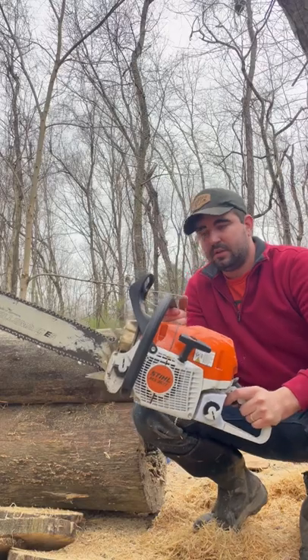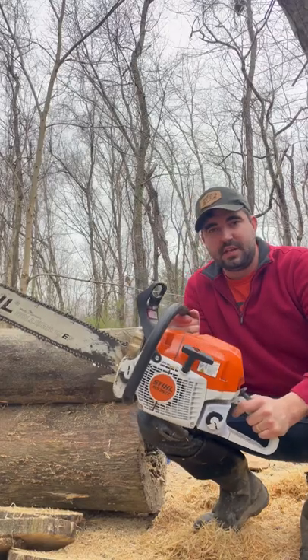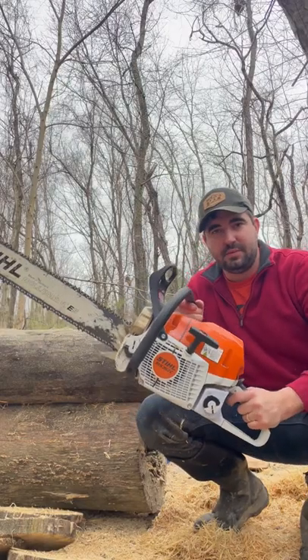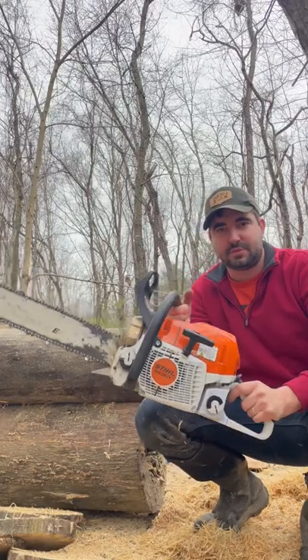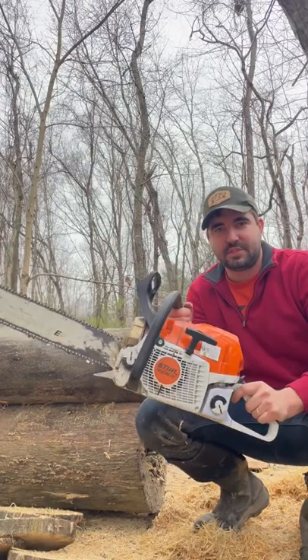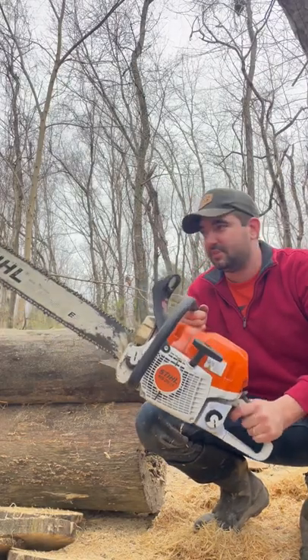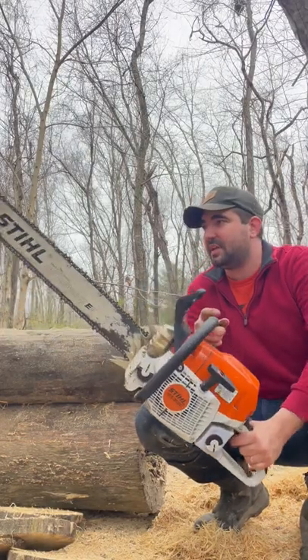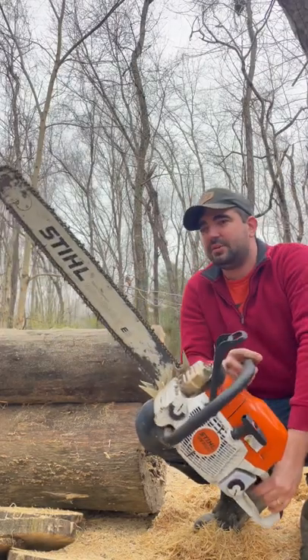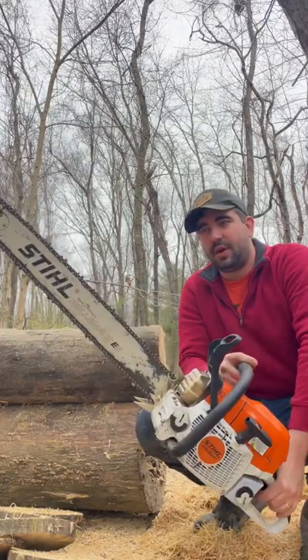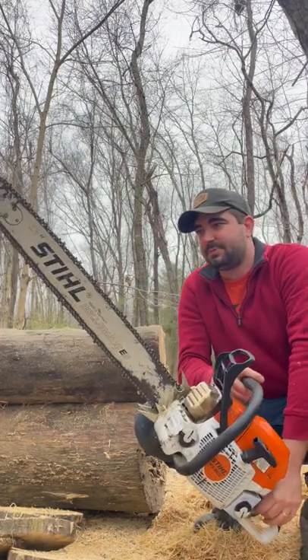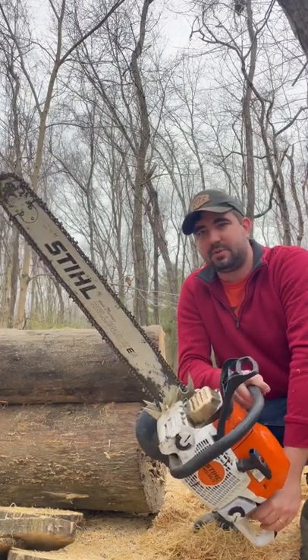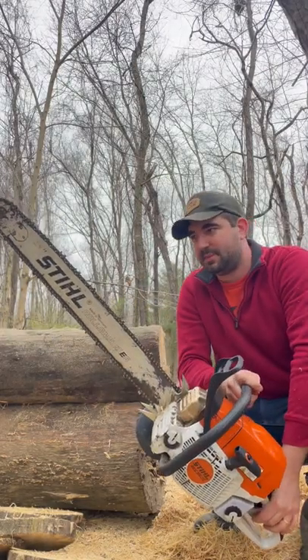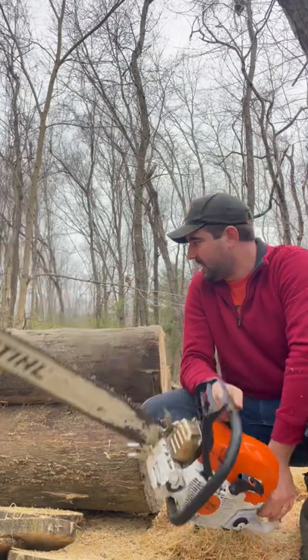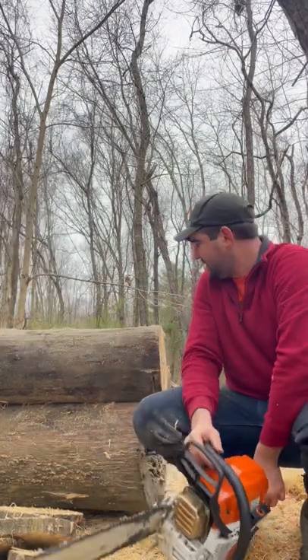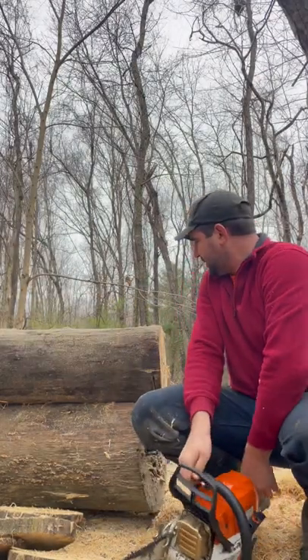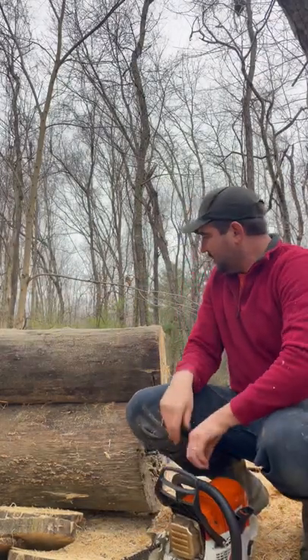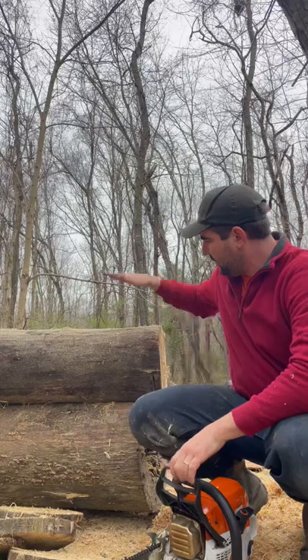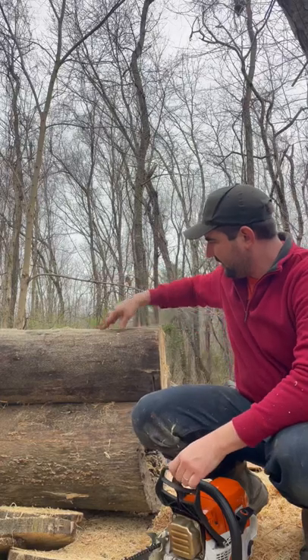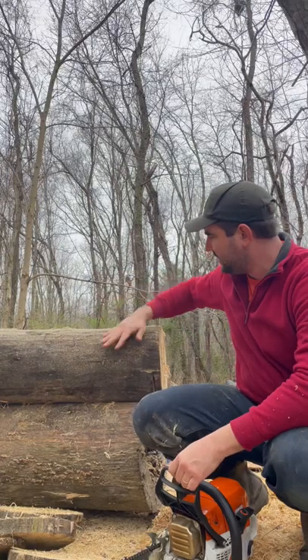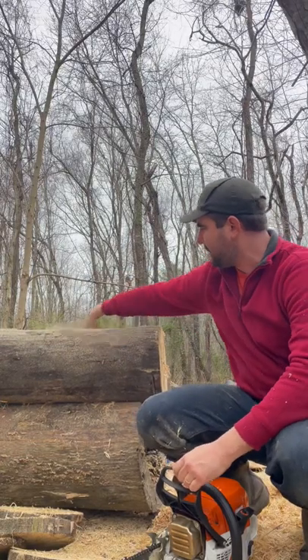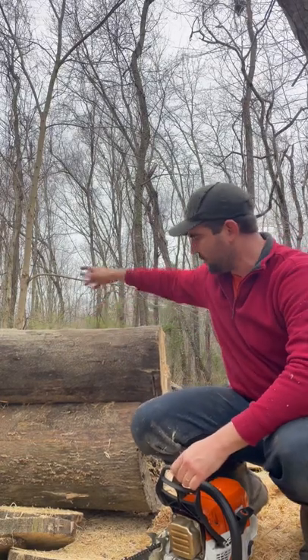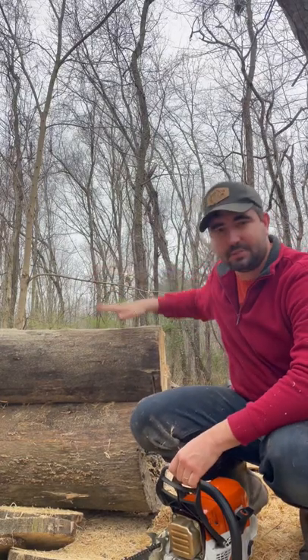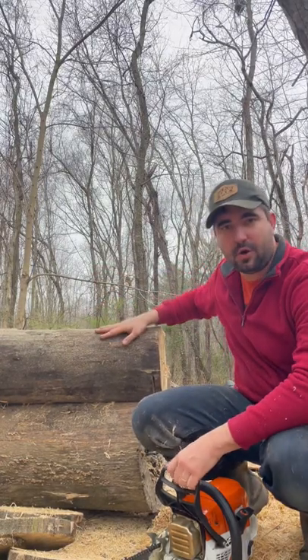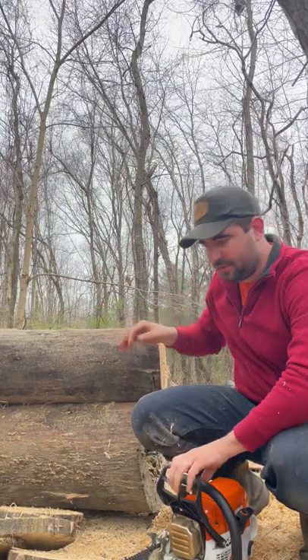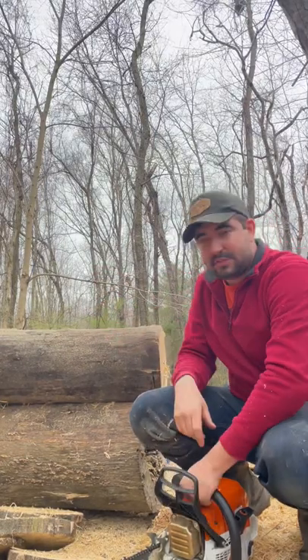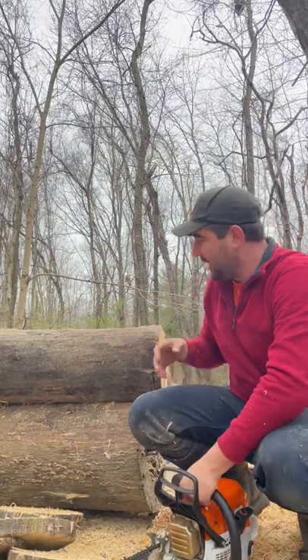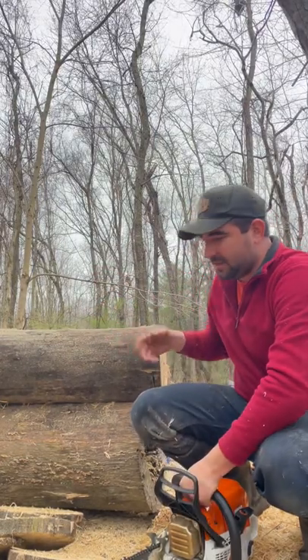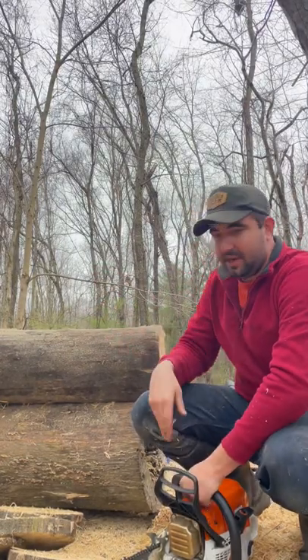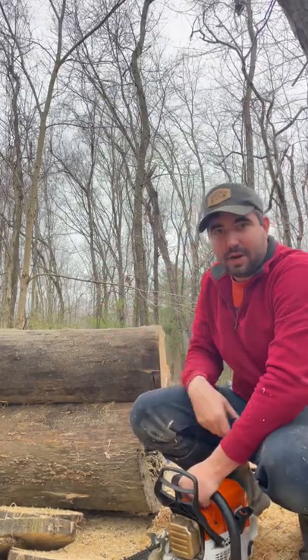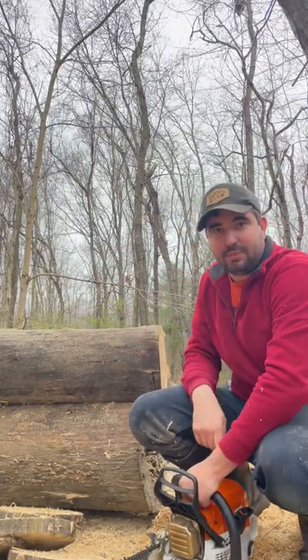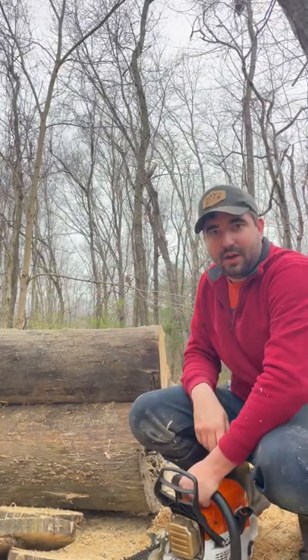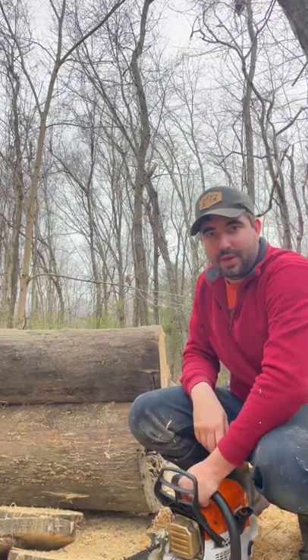Stihl MS362C, 28-inch bar, skip tooth chain. I'm not really sure what kind of hardwood this is. Let's do a lengthwise cut and bury the blade all the way in.